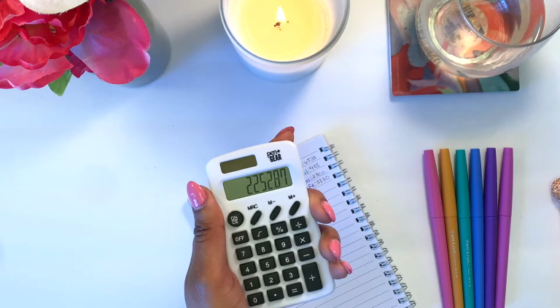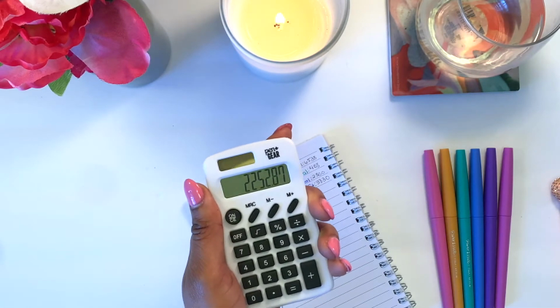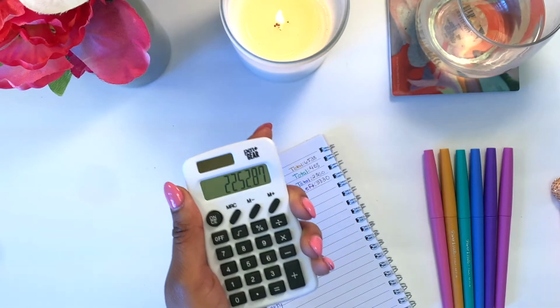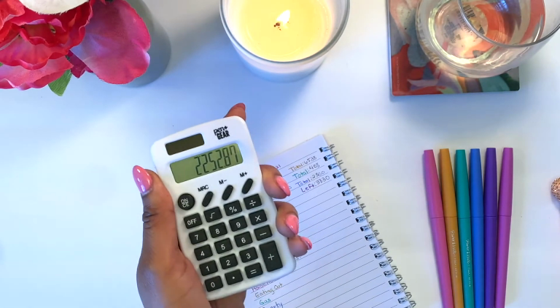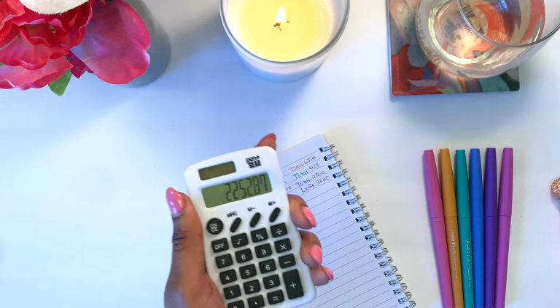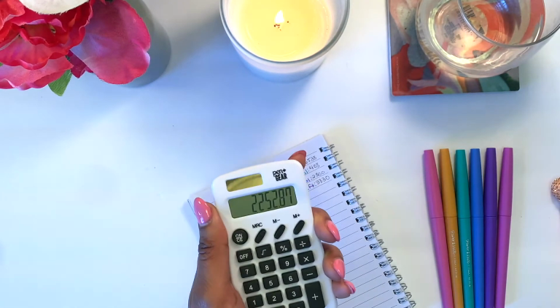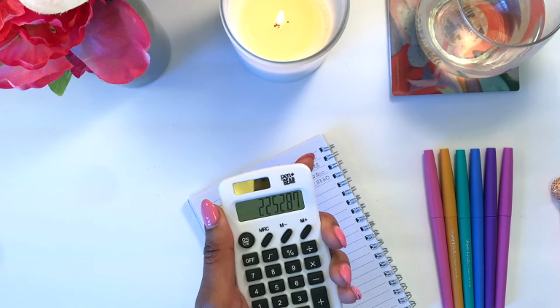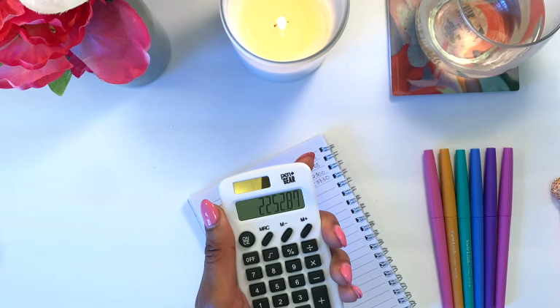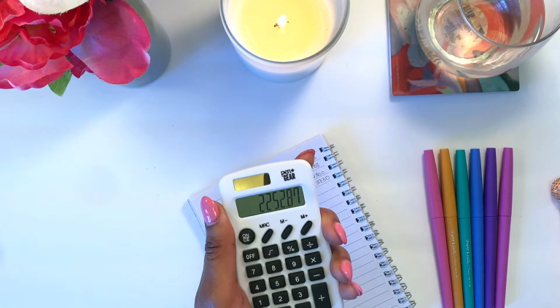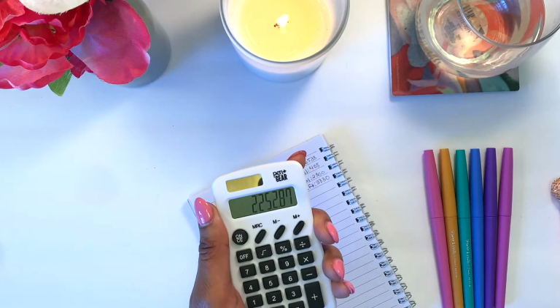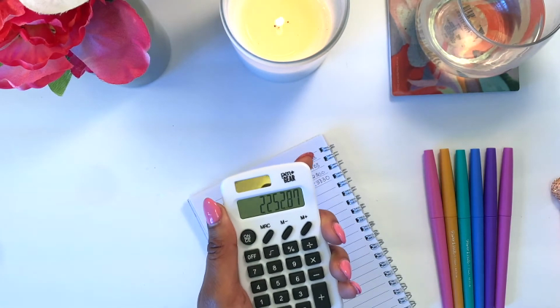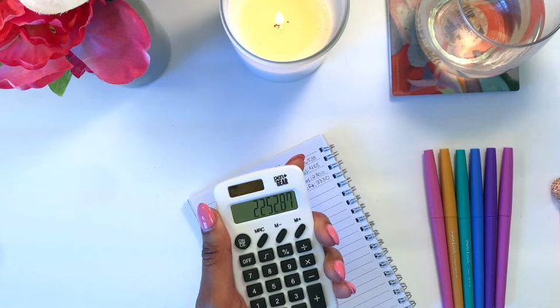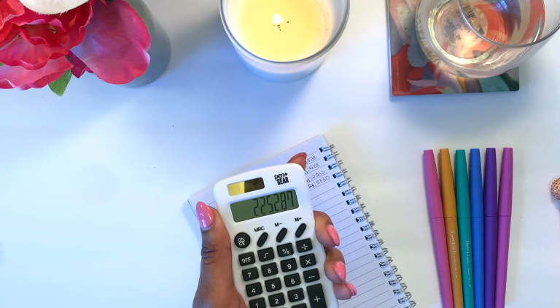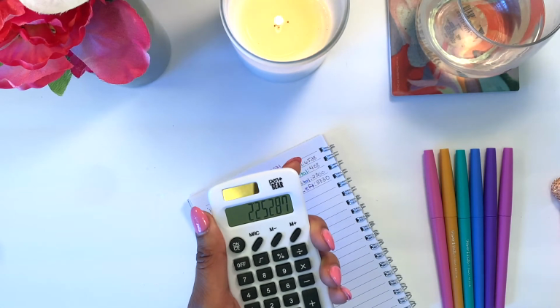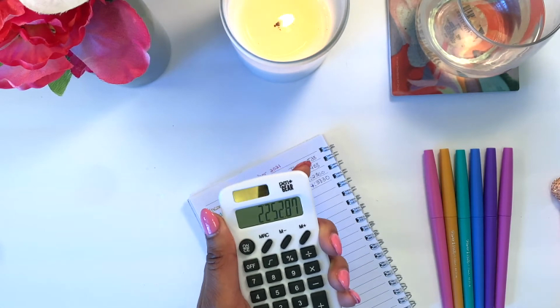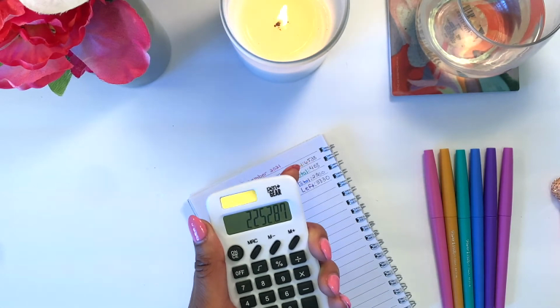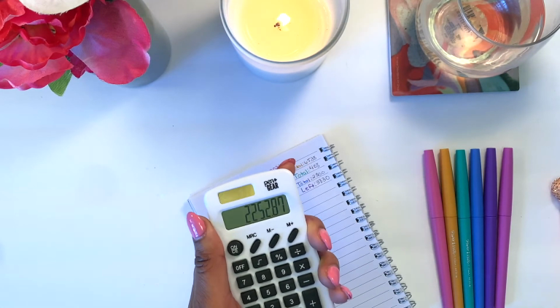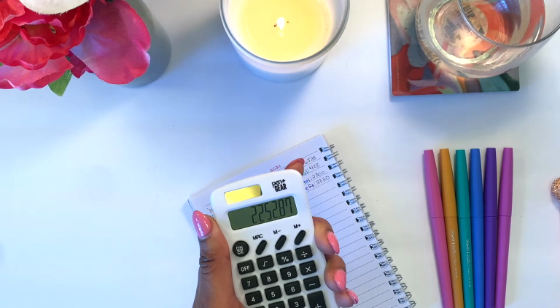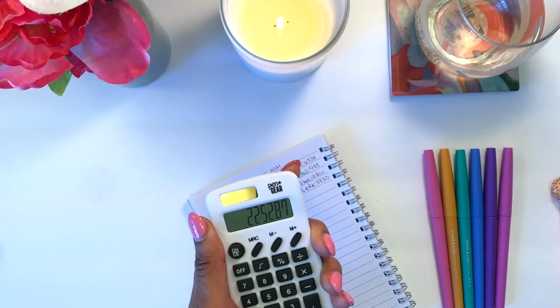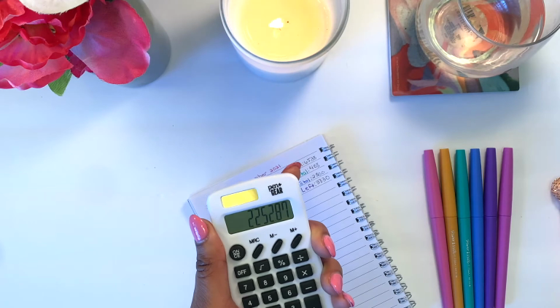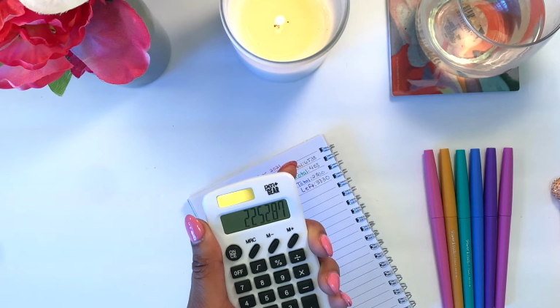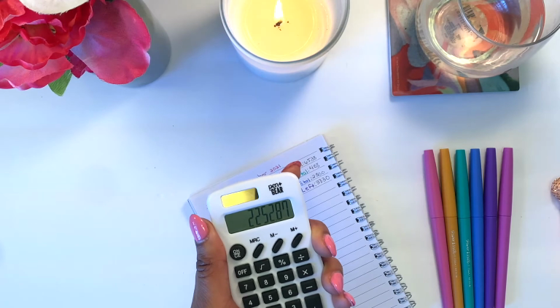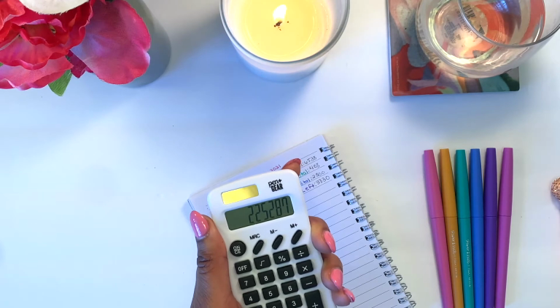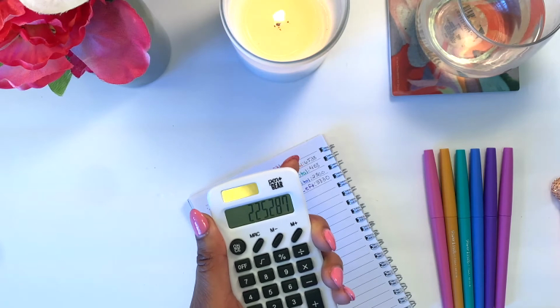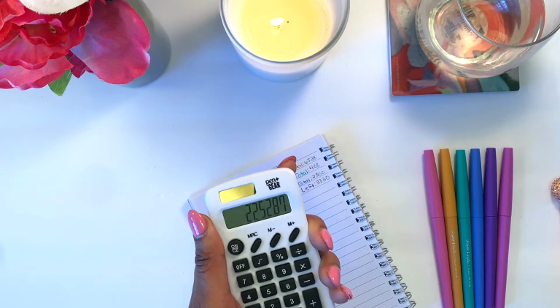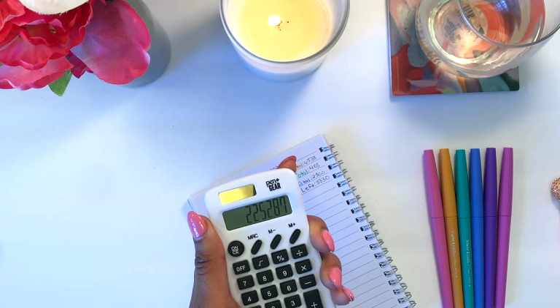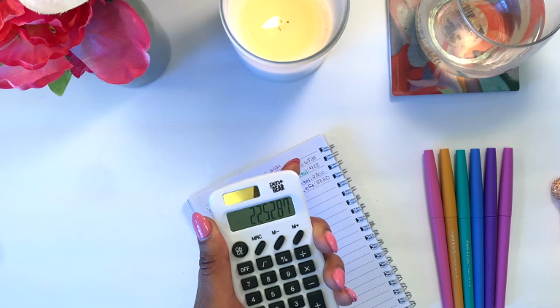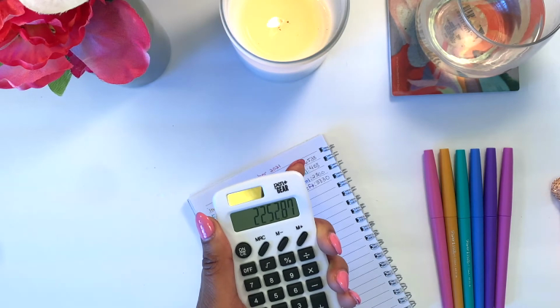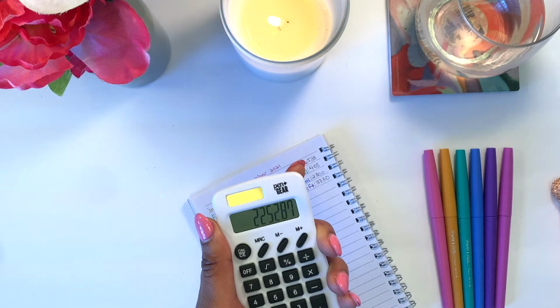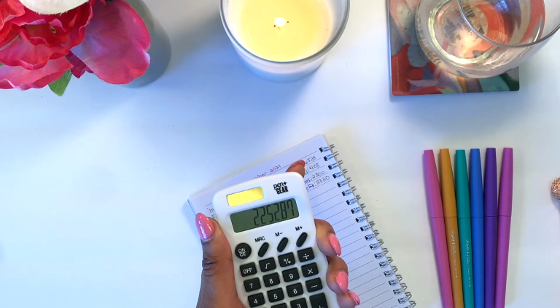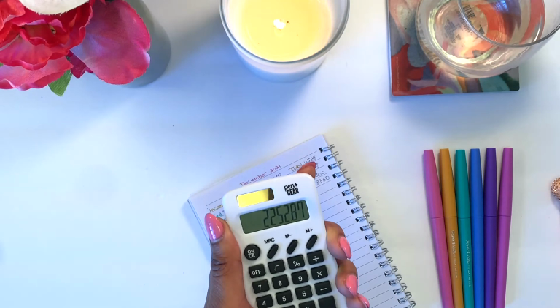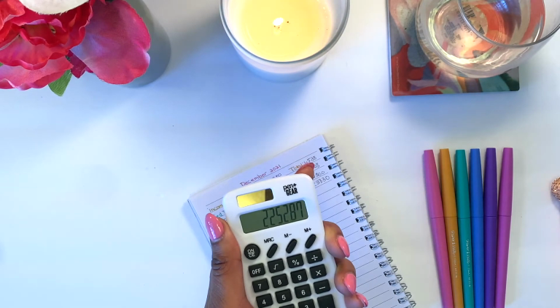In total for my fixed expenses, I need to set aside $2,252.87.